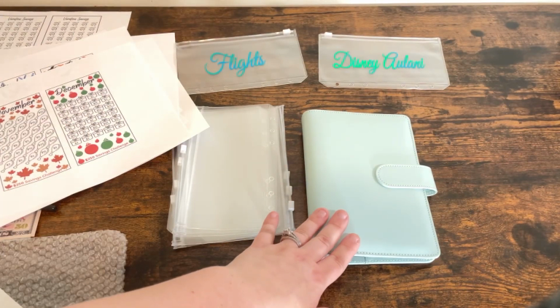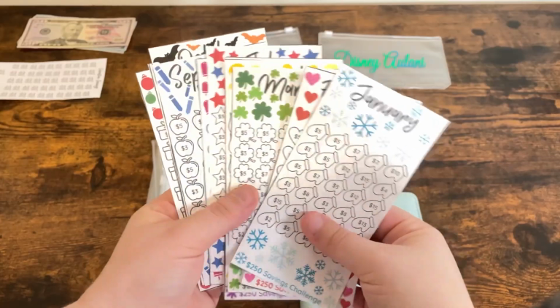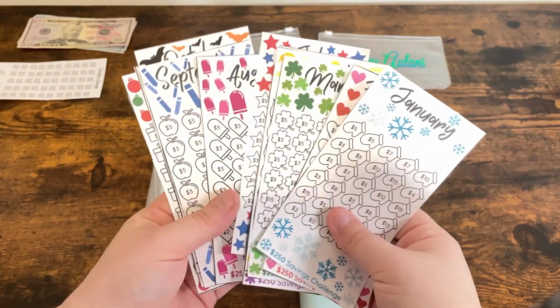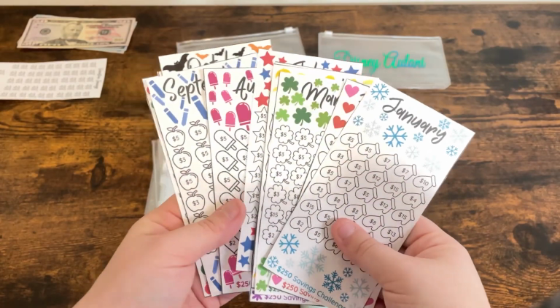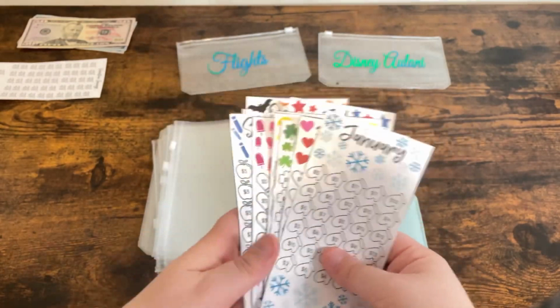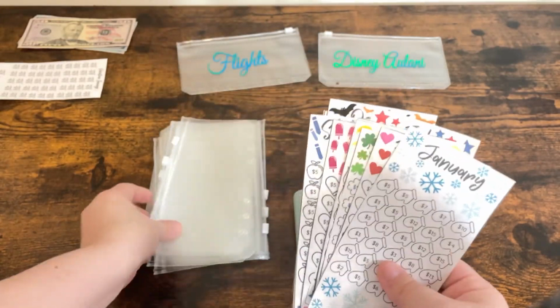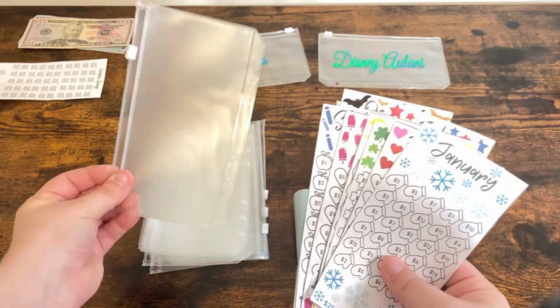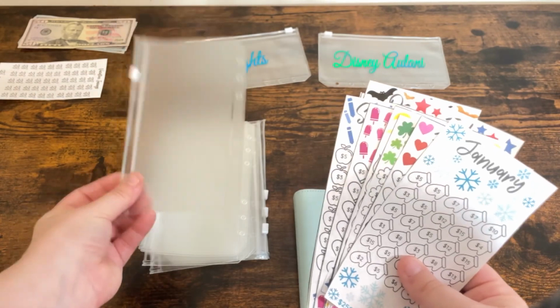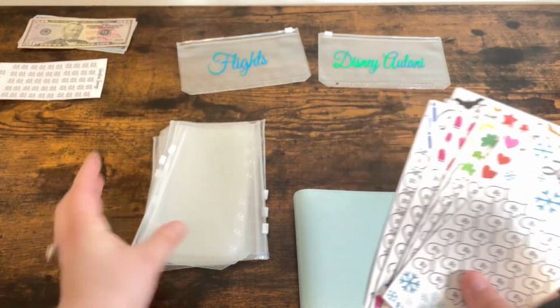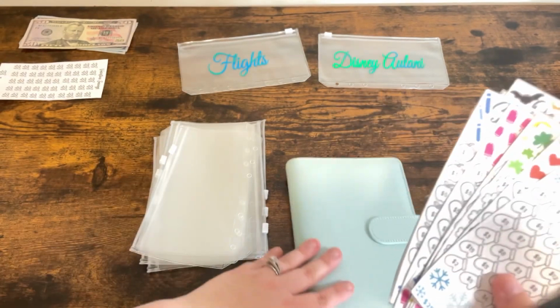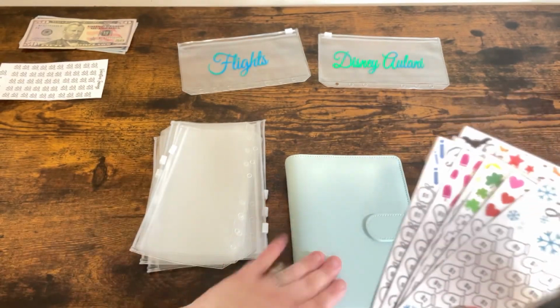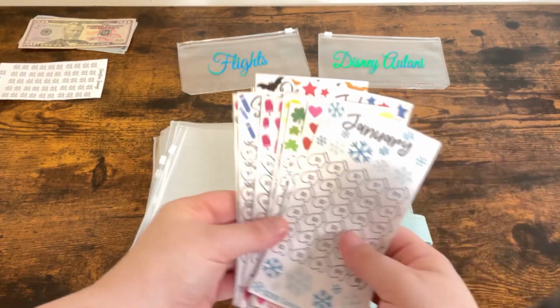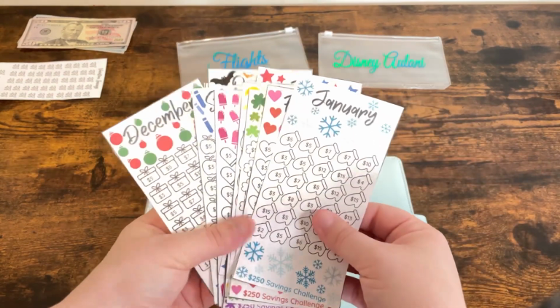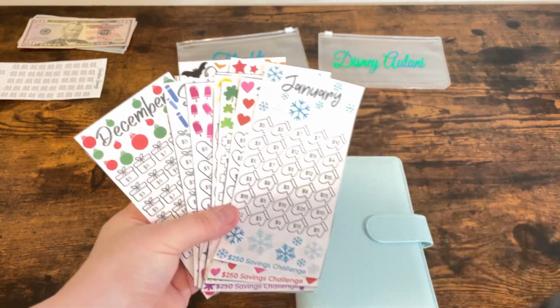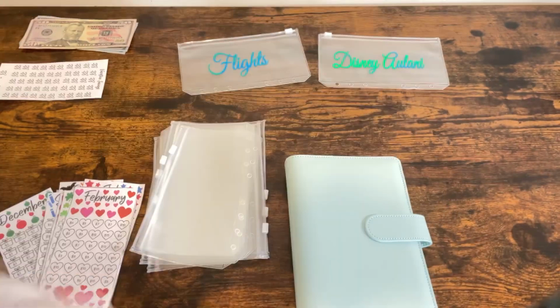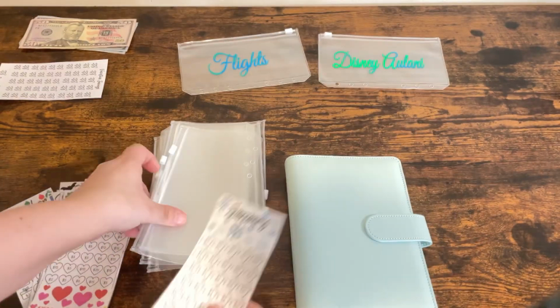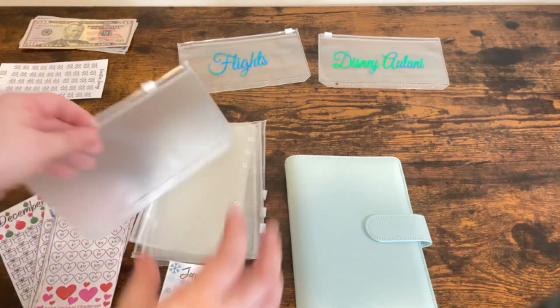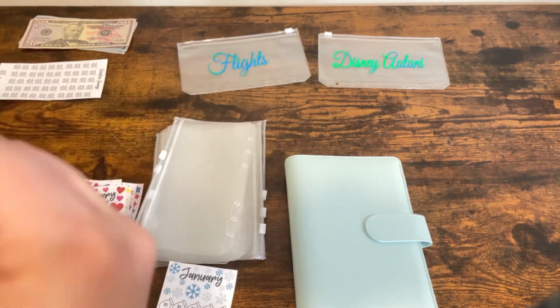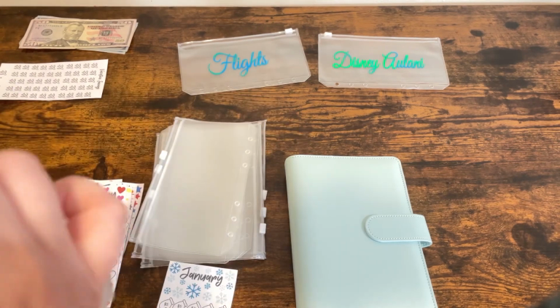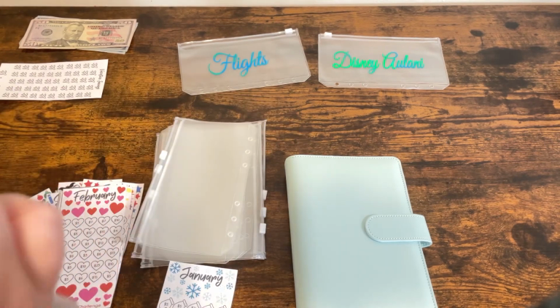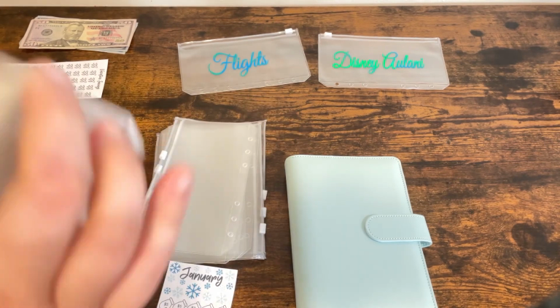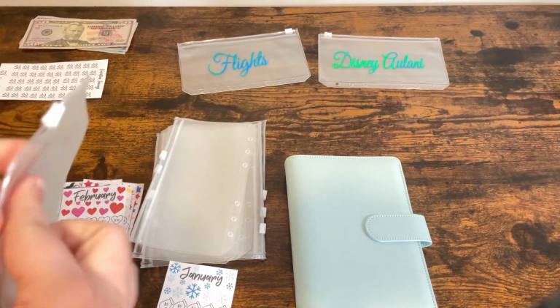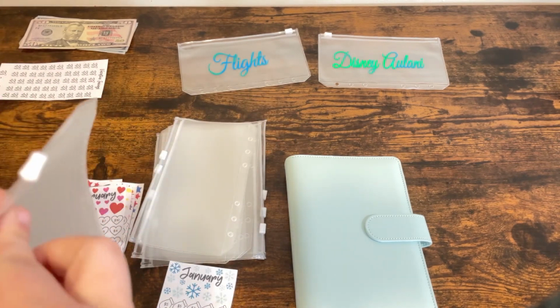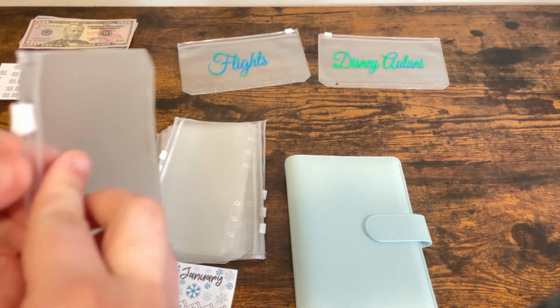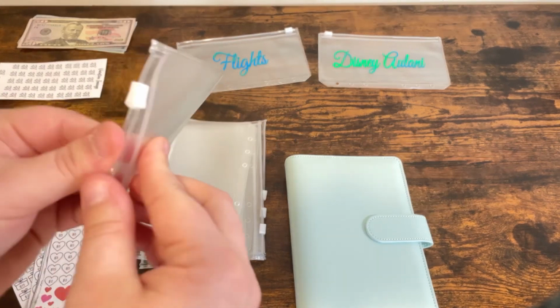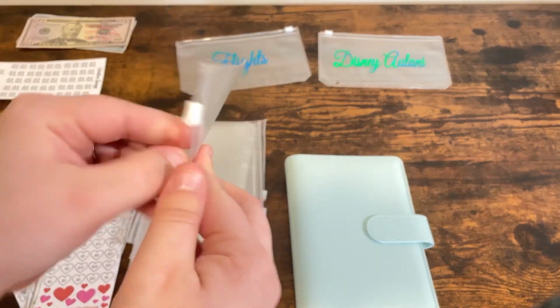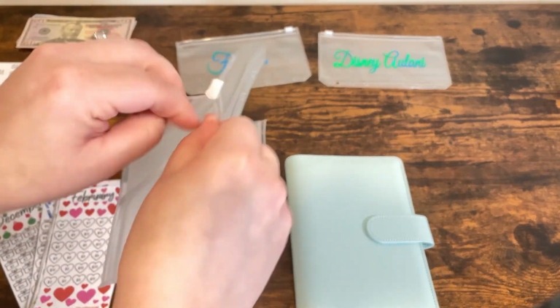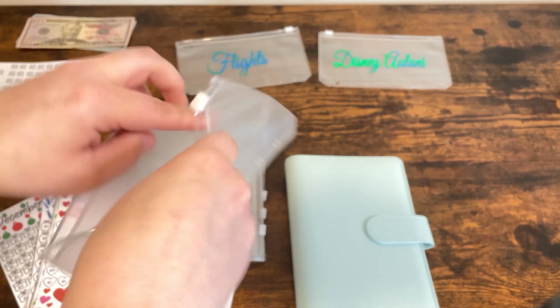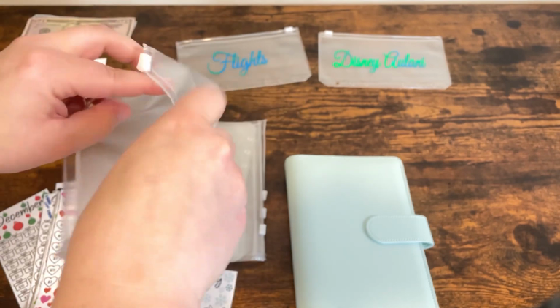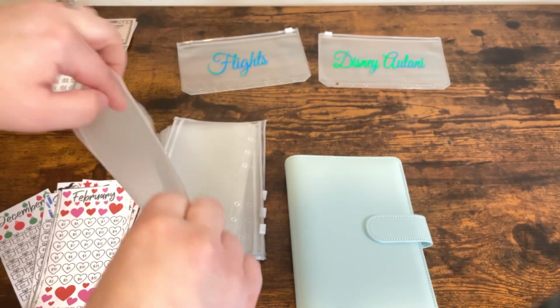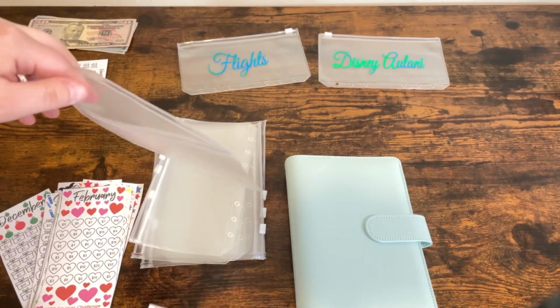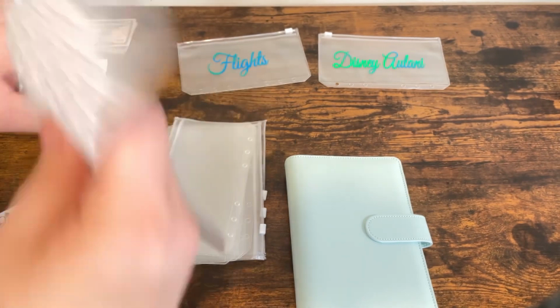So I'm going to cut these out and we can go ahead and put them in our binder. Now that we have them all cut out, we can put them in our inserts and then into the binder. Now I am just putting my little month slips into the clear inserts so I can pop them into my binder.